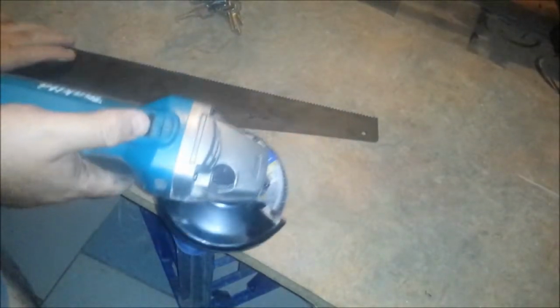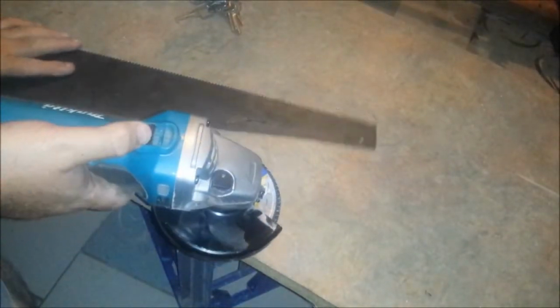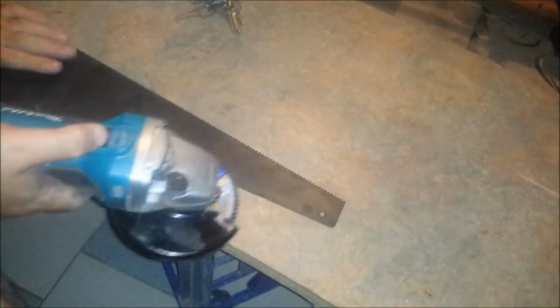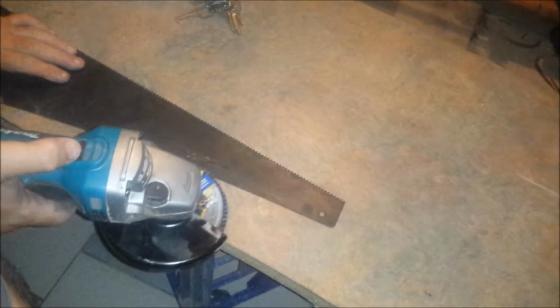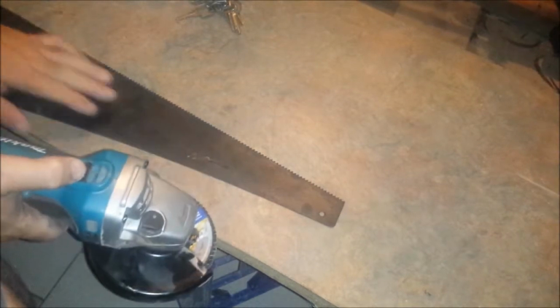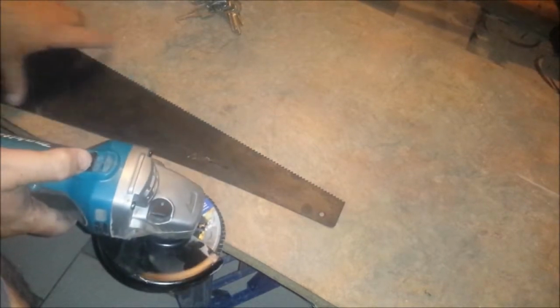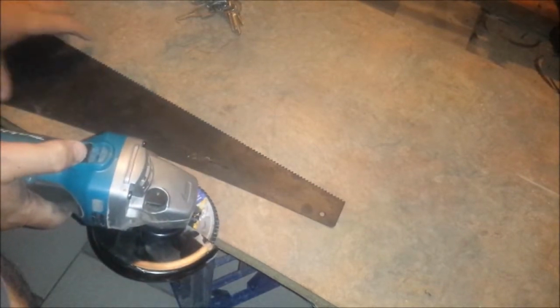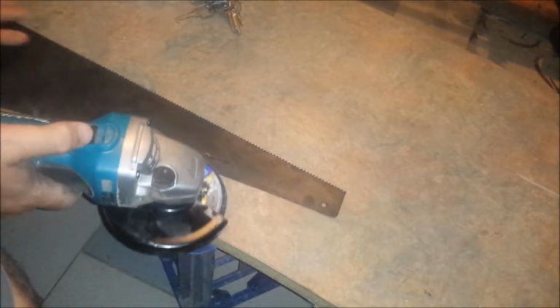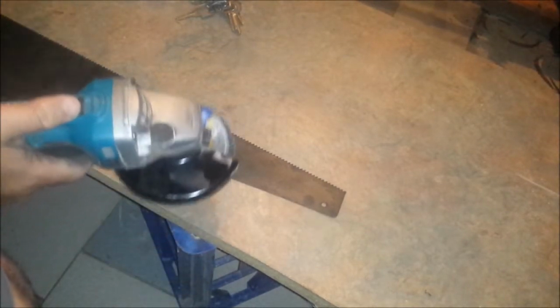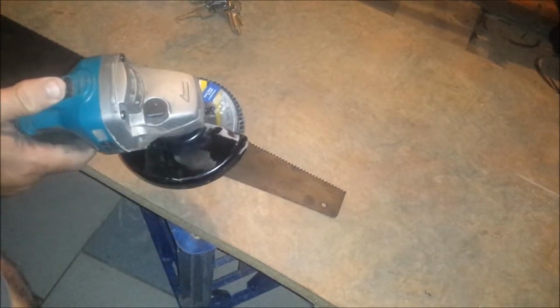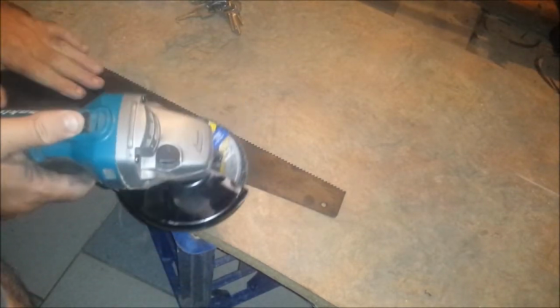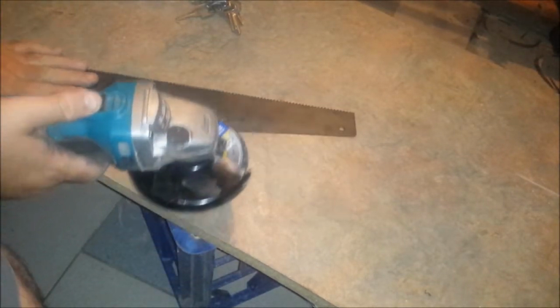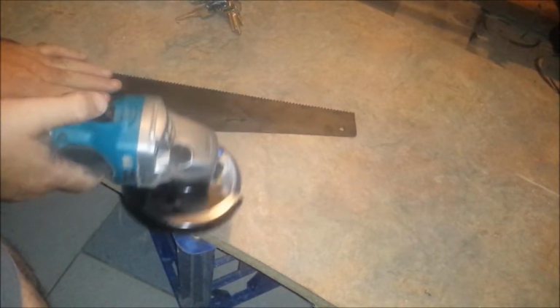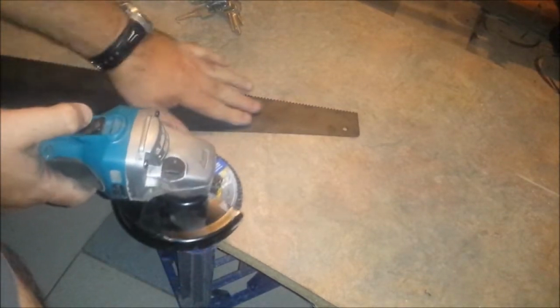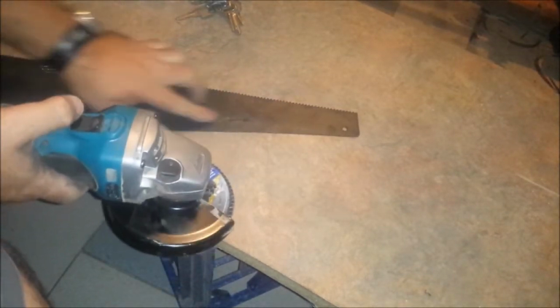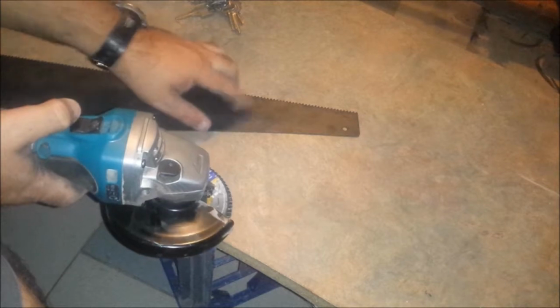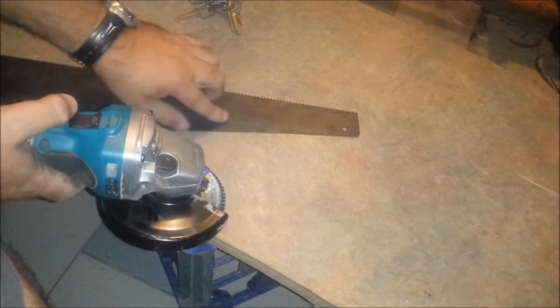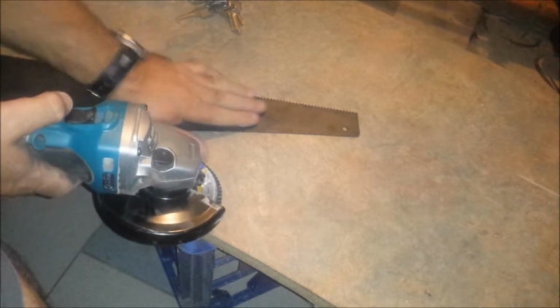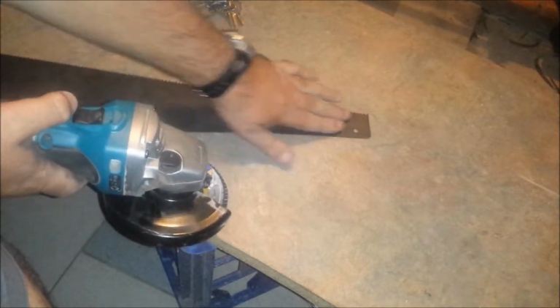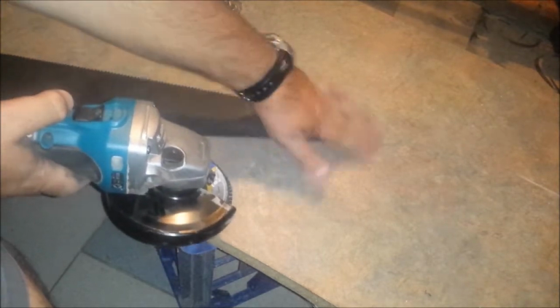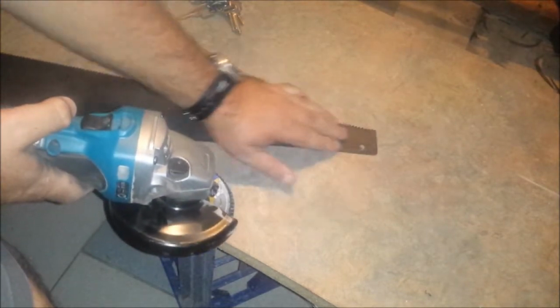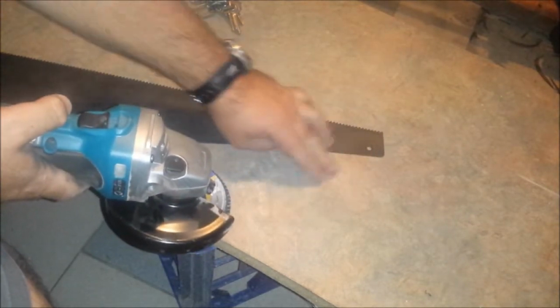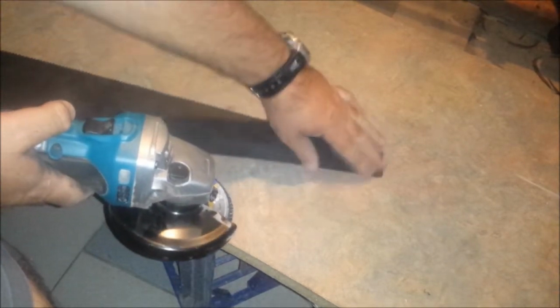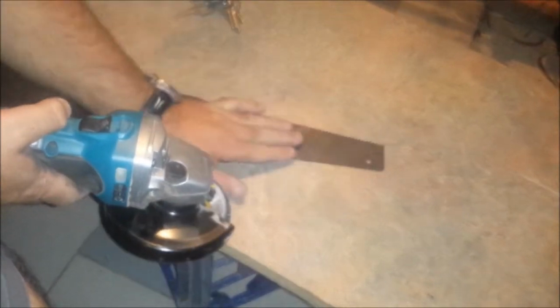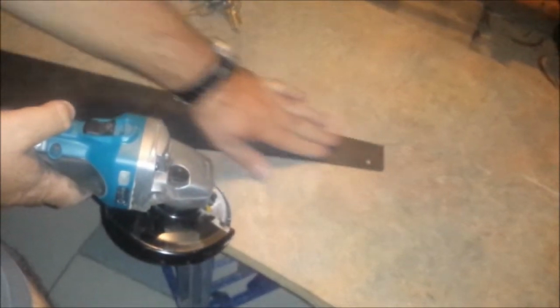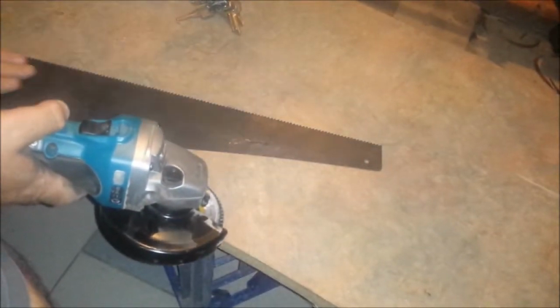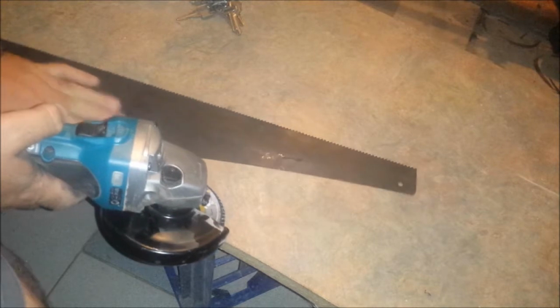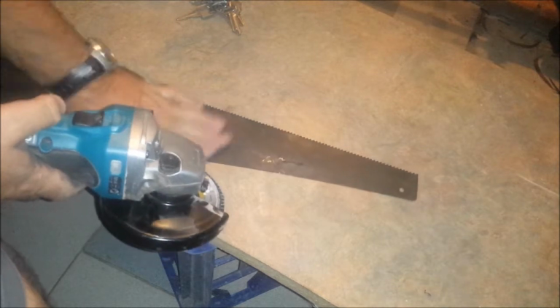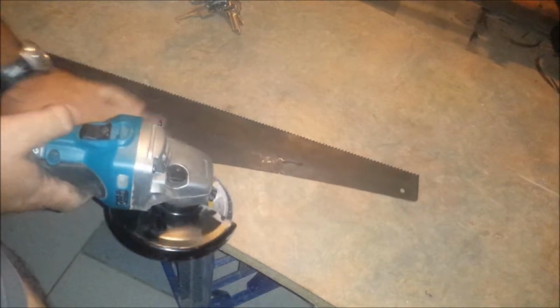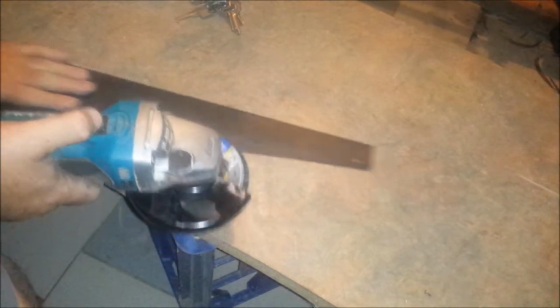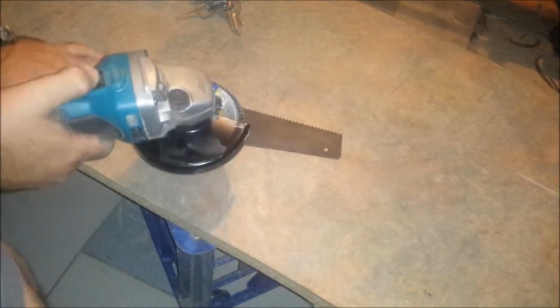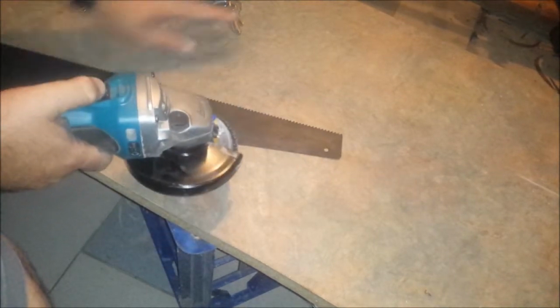Alright, just going to have a bit of a go at polishing this blade up. I've cleaned all the wax off that I put on there, just going to wash down with some soapy water and see how we get on.